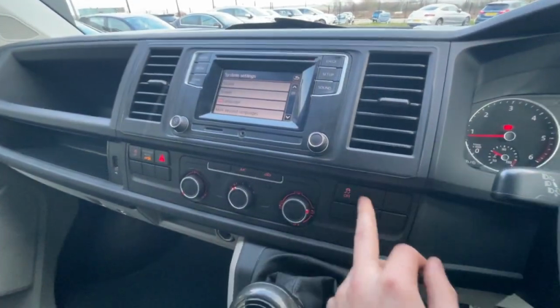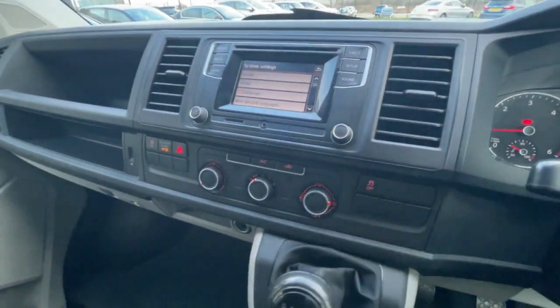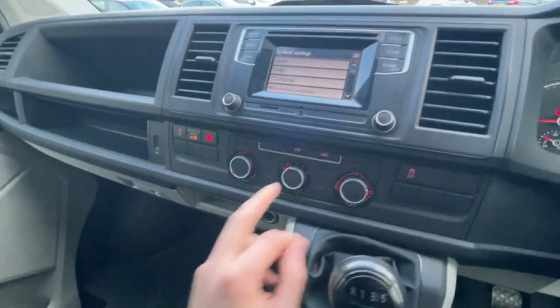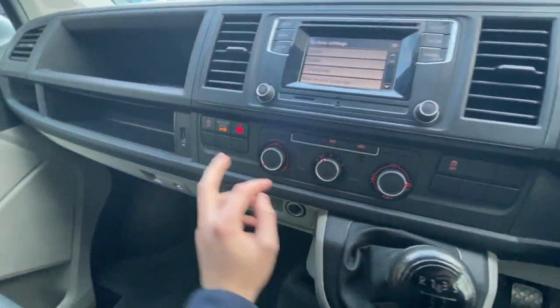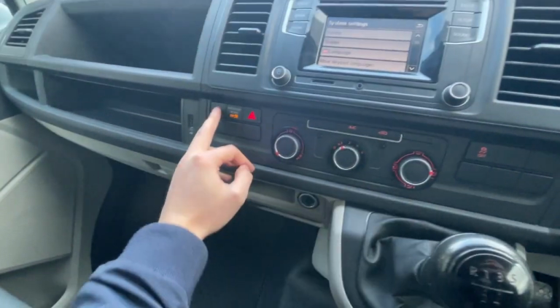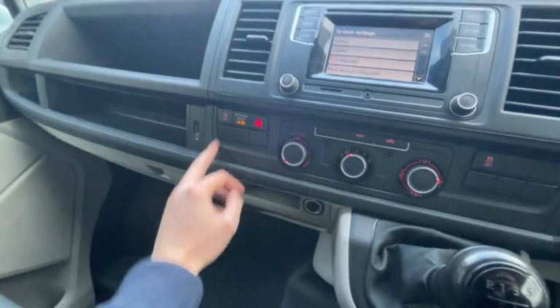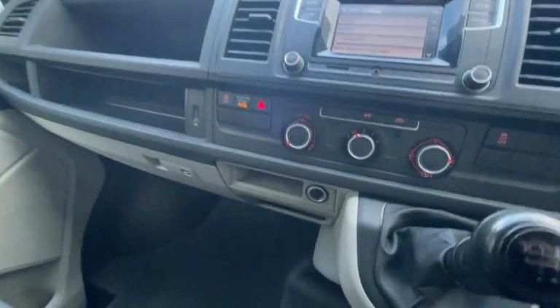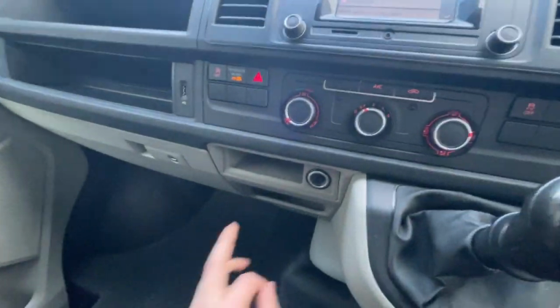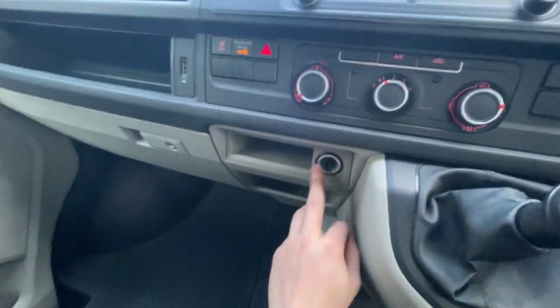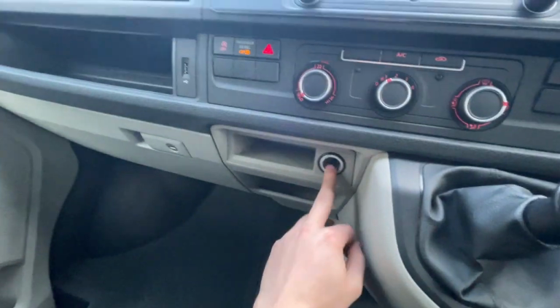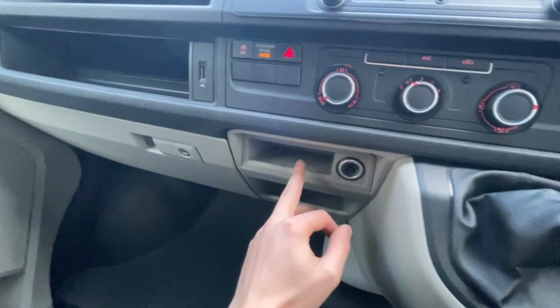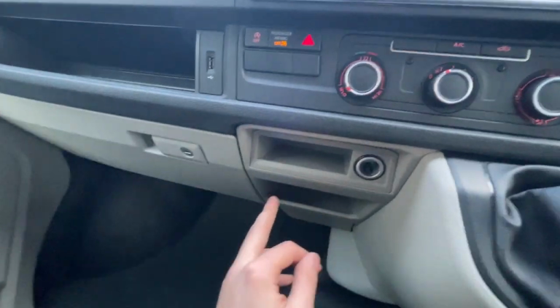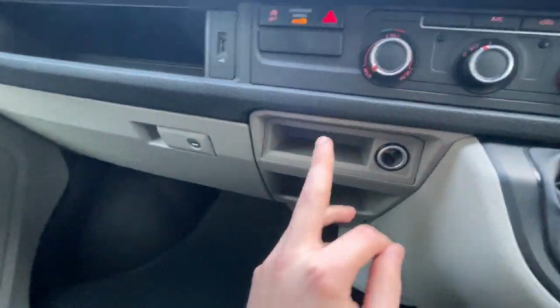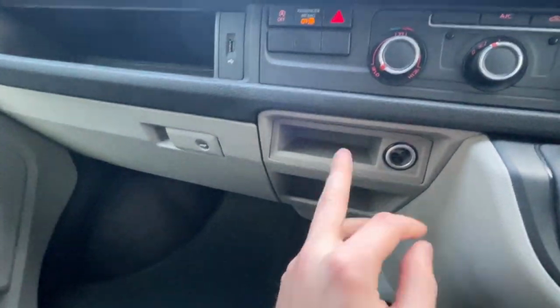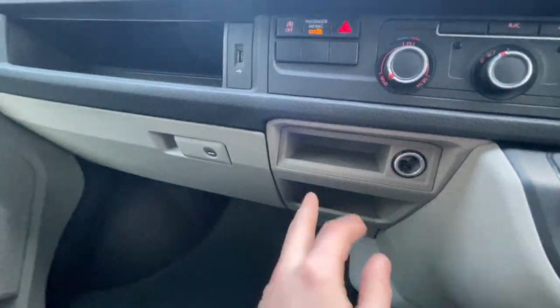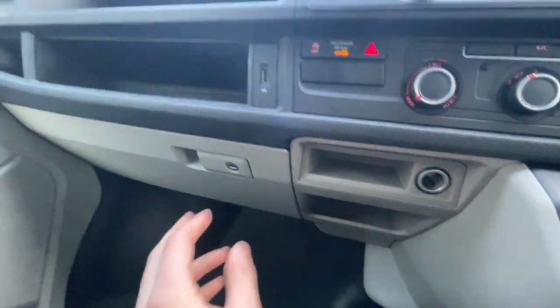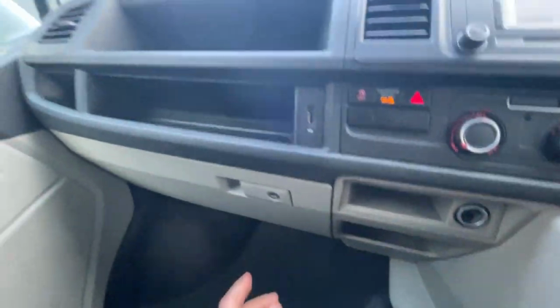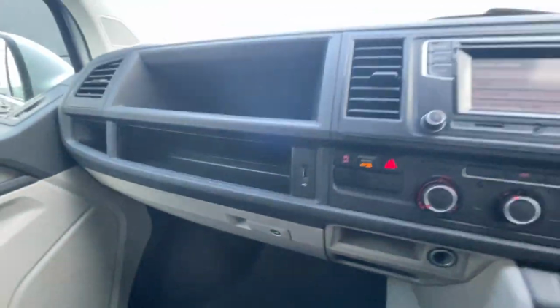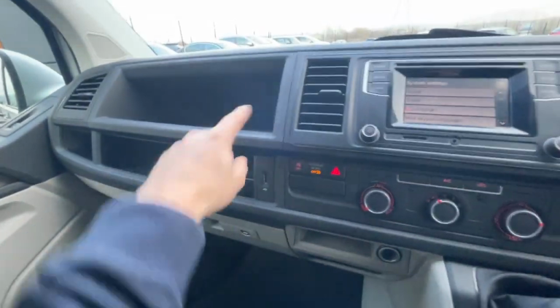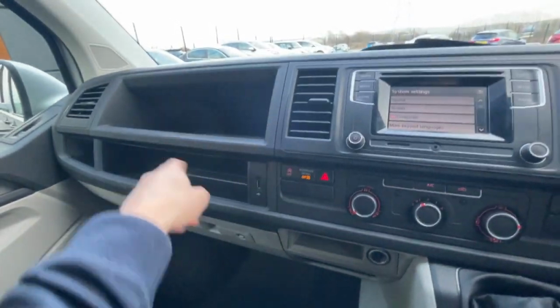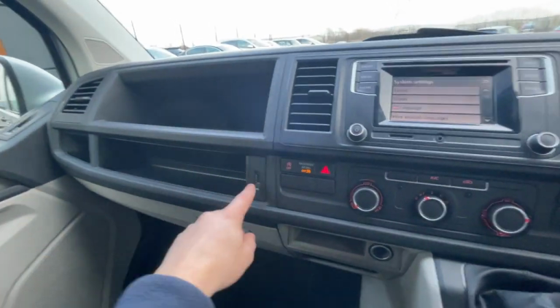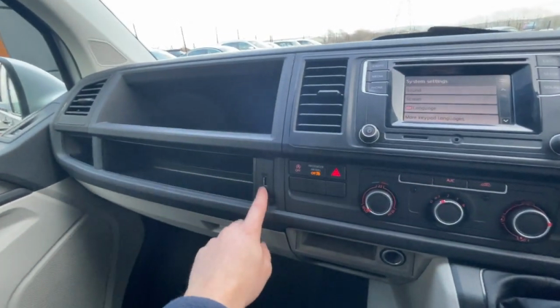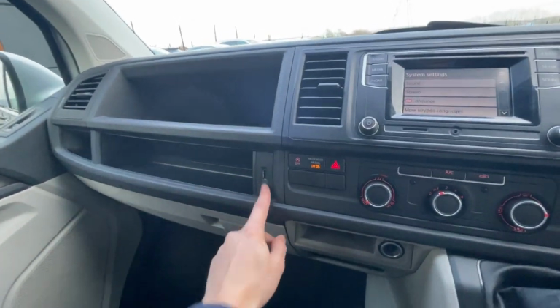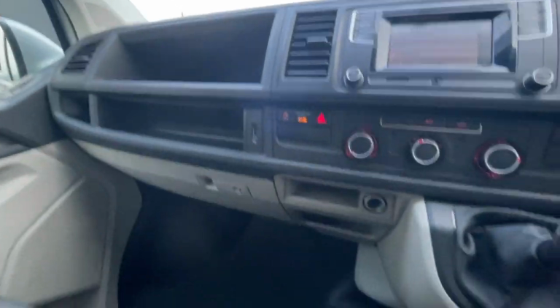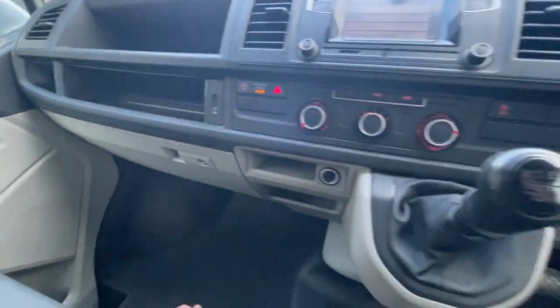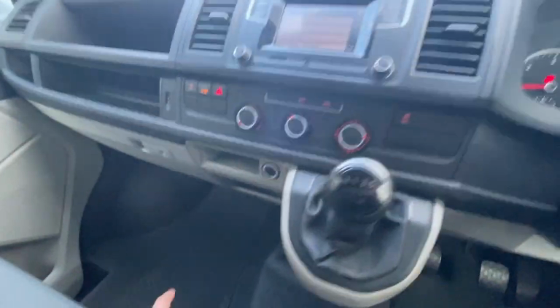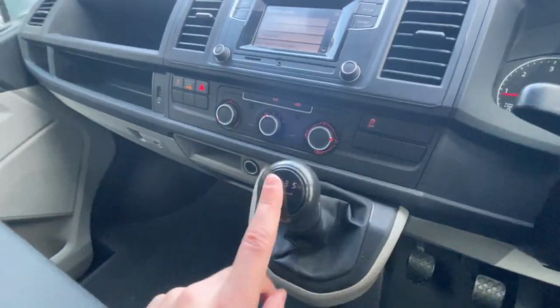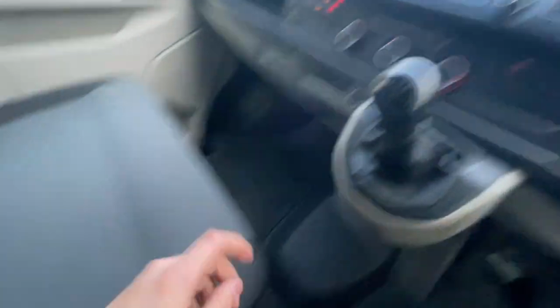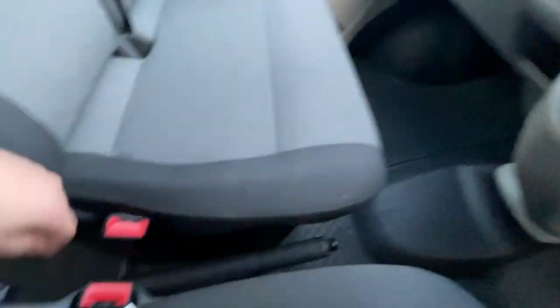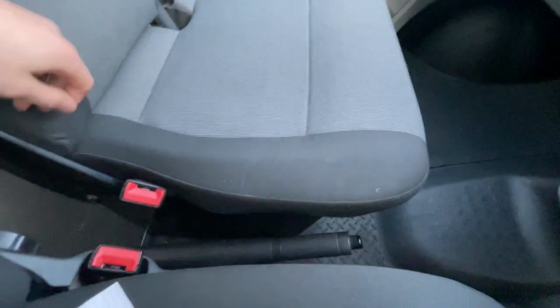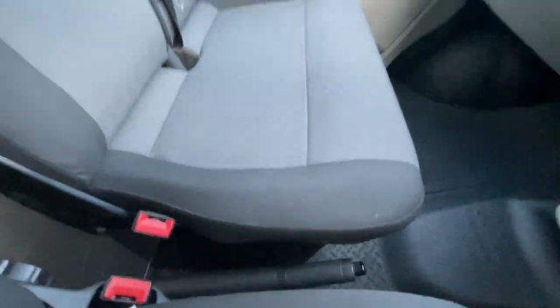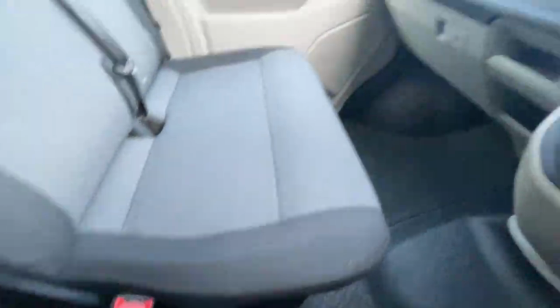Traction control off, climate control, stop and start button, 12 volt plug socket, storage compartment all the way around here as well, USB port, 5-speed gear knob, and a mechanical parking brake.